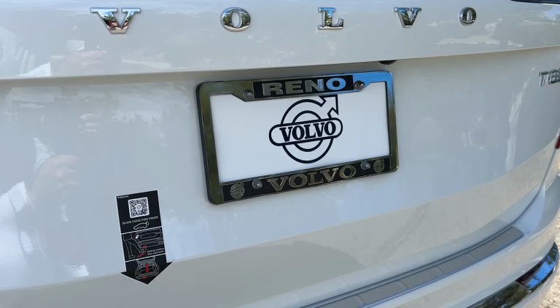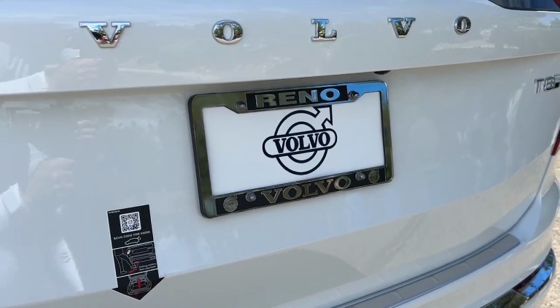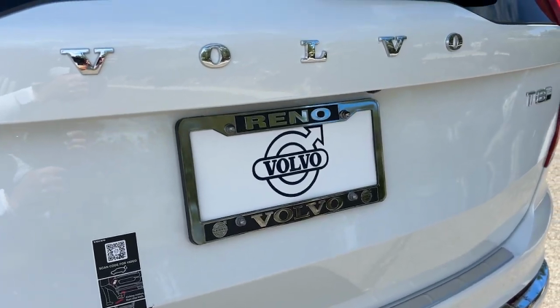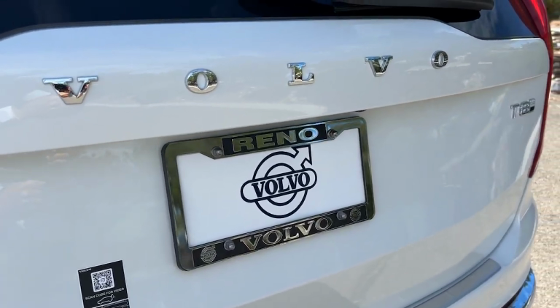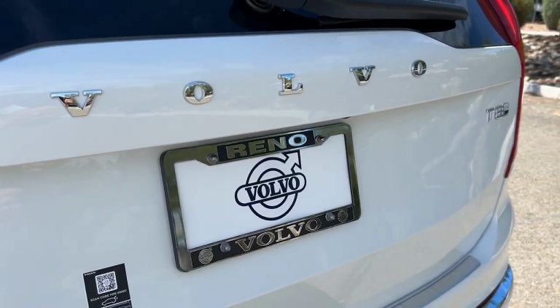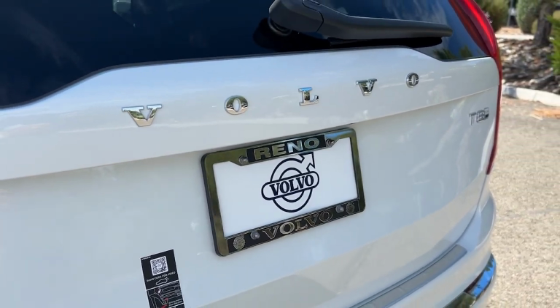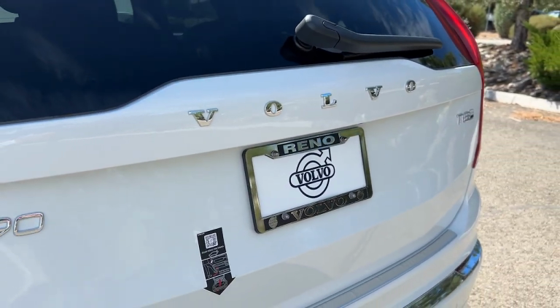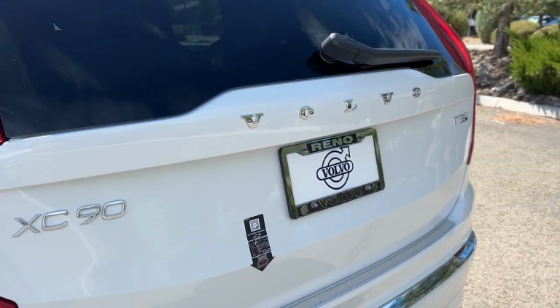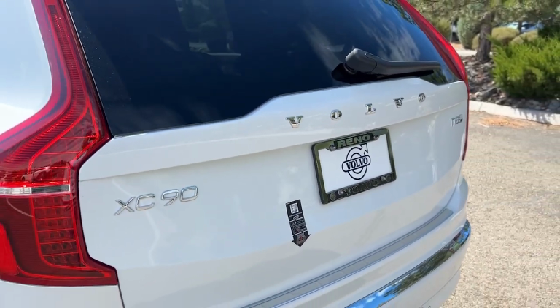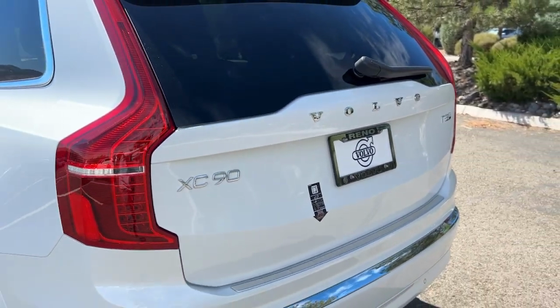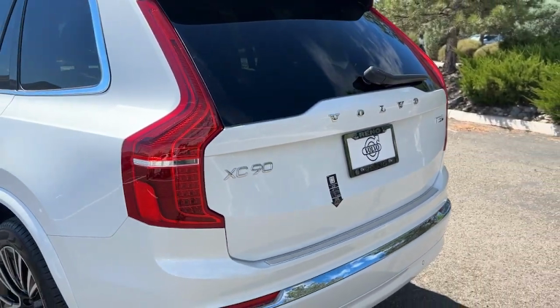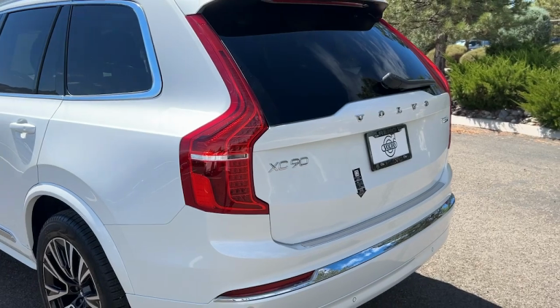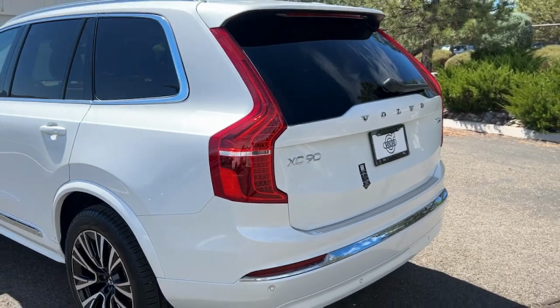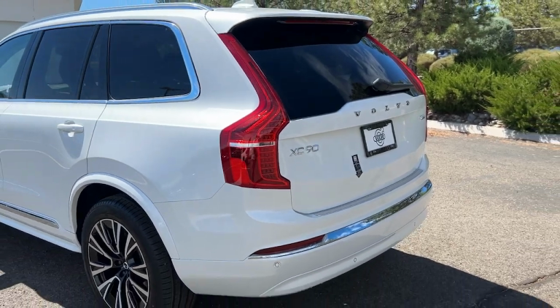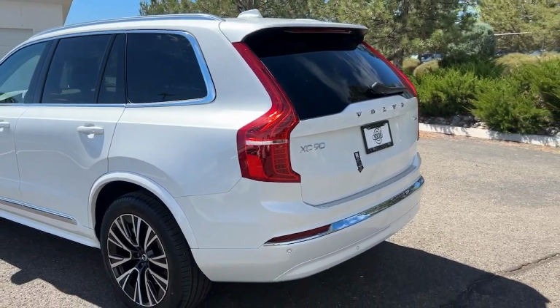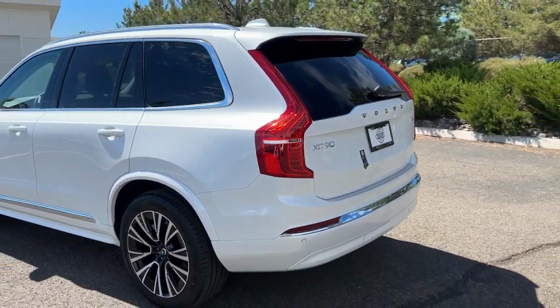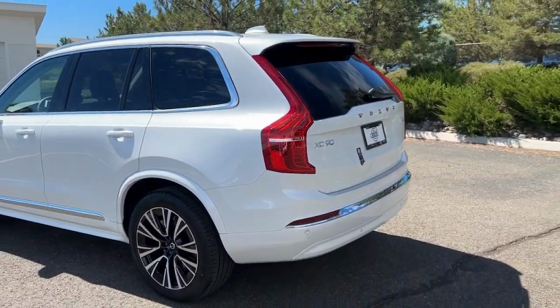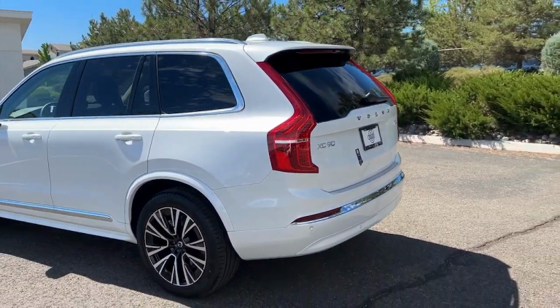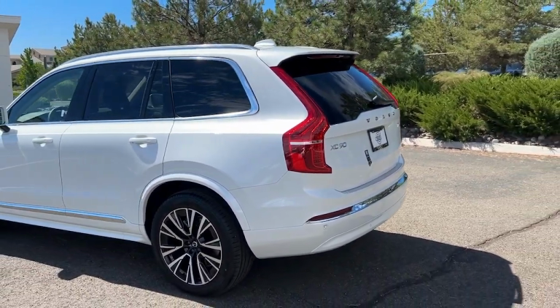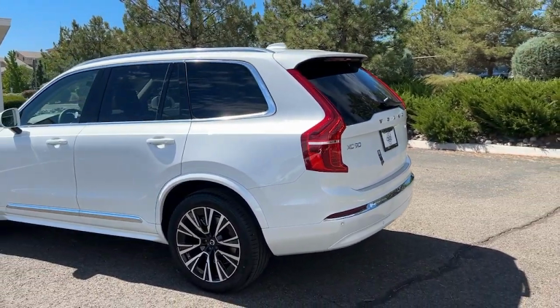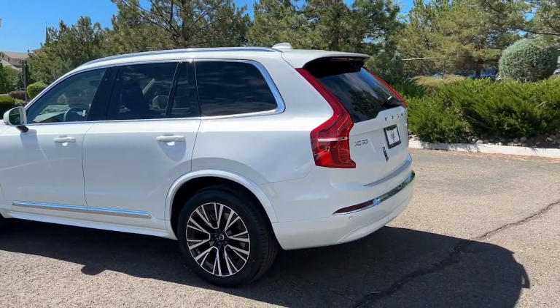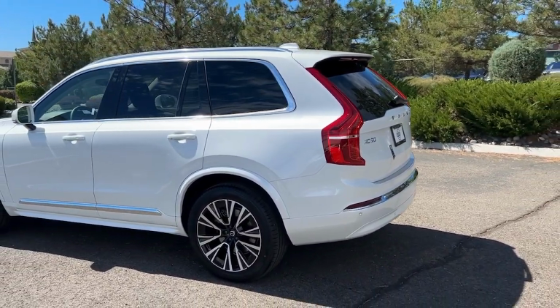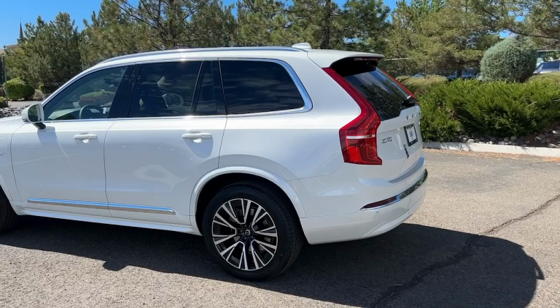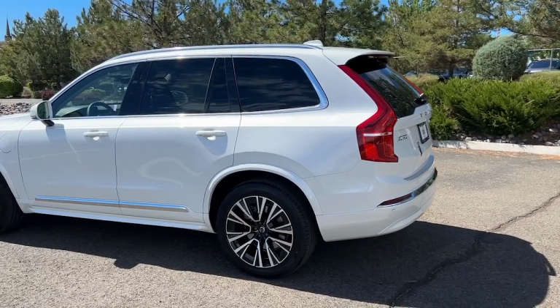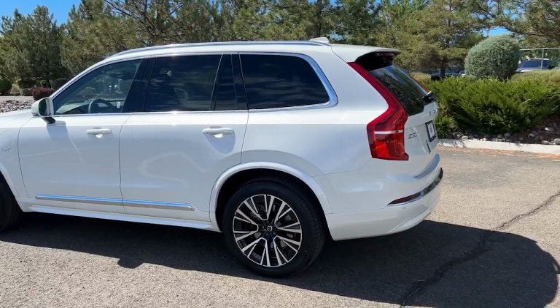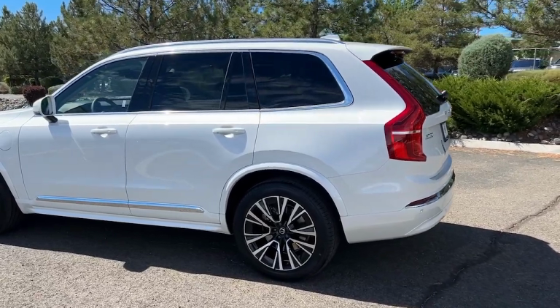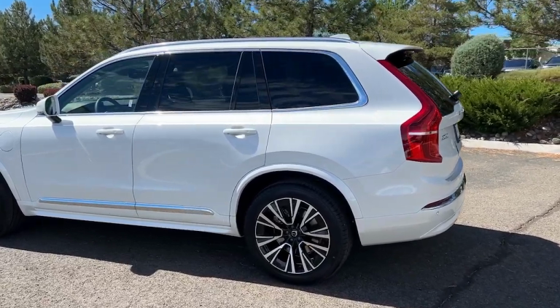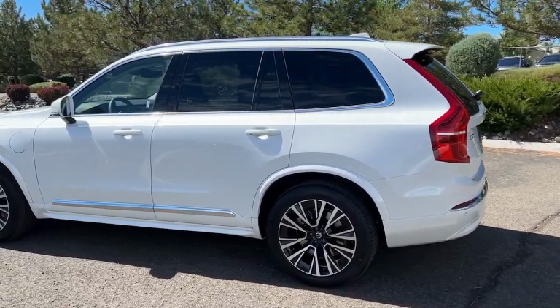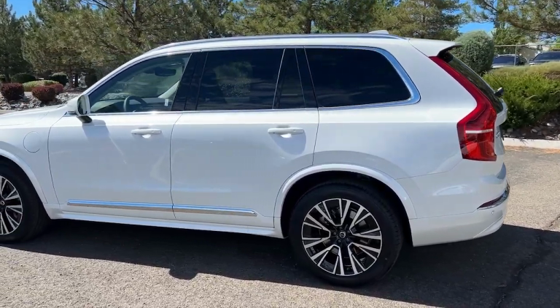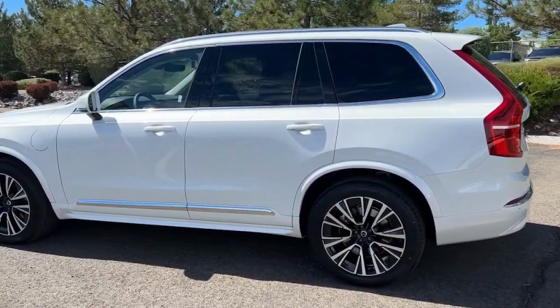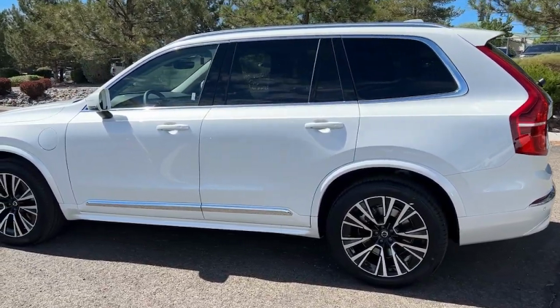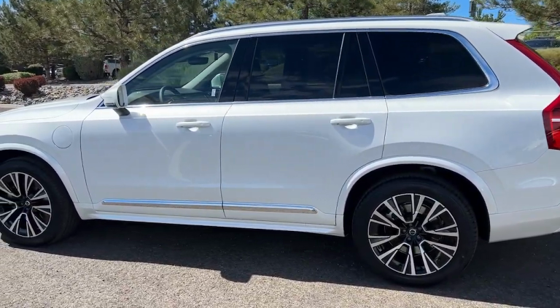Picture yourself in the 2025 Volvo XC90. This sleekly styled XC90 delivers peace of mind, powerful performance, and contemporary panache. Make the most of your family adventures in this beautifully designed and built SUV.